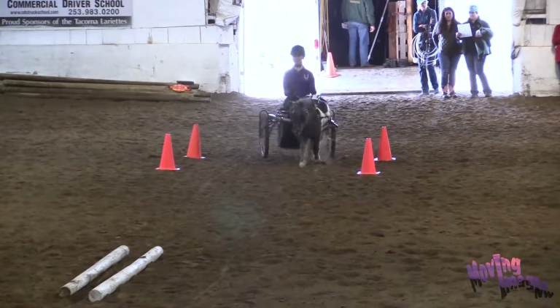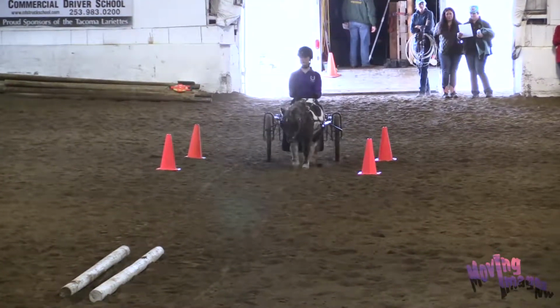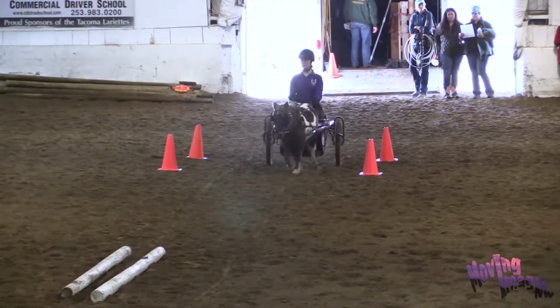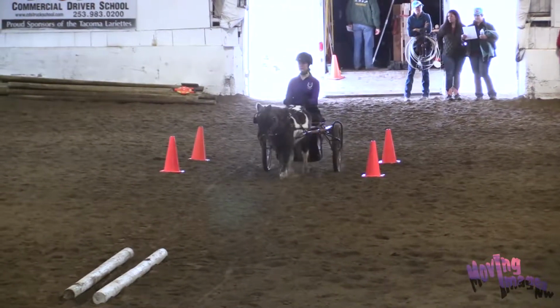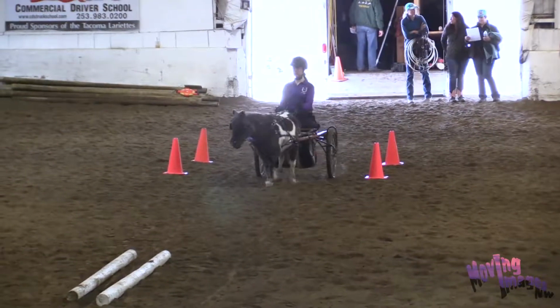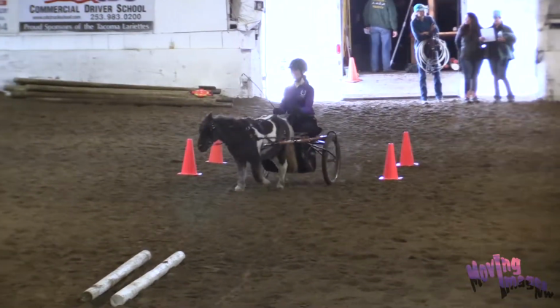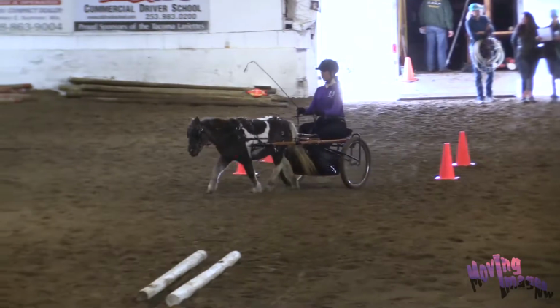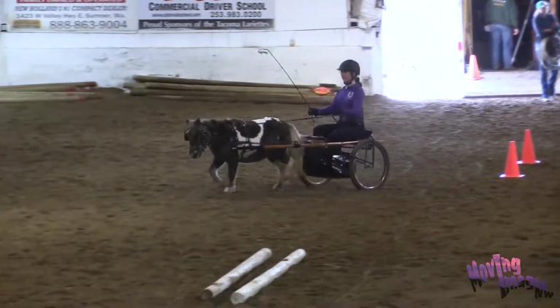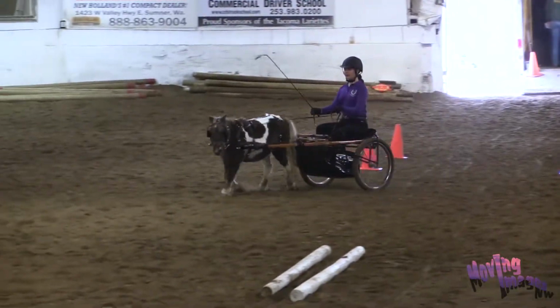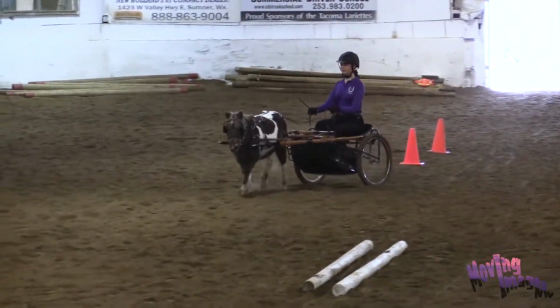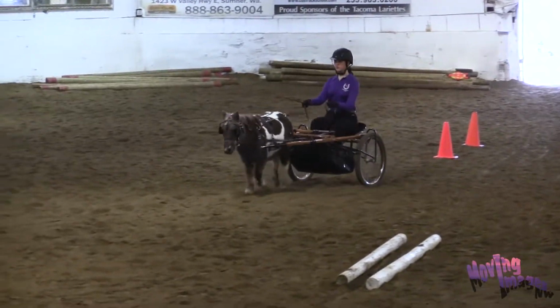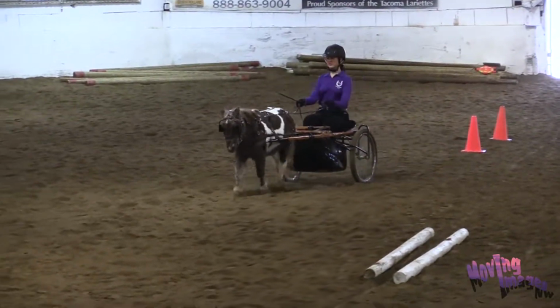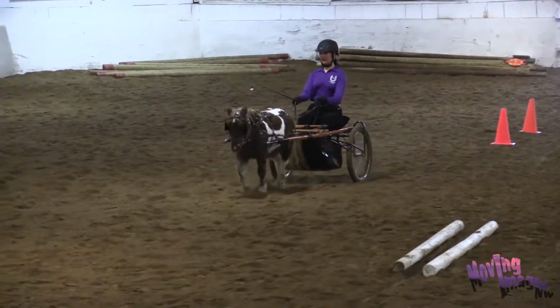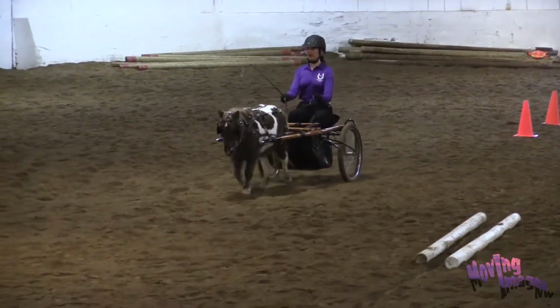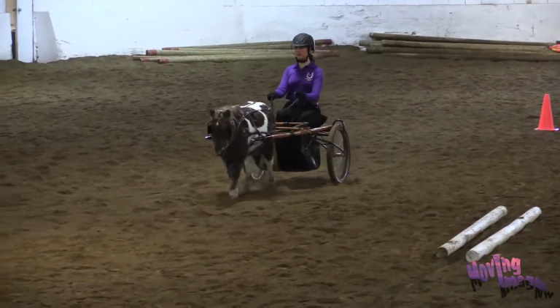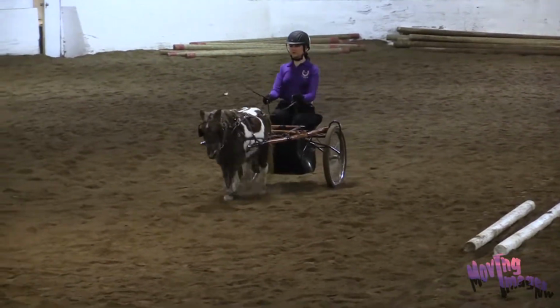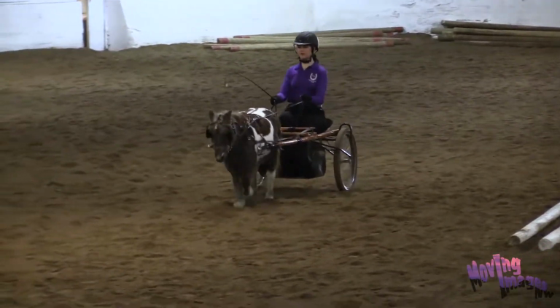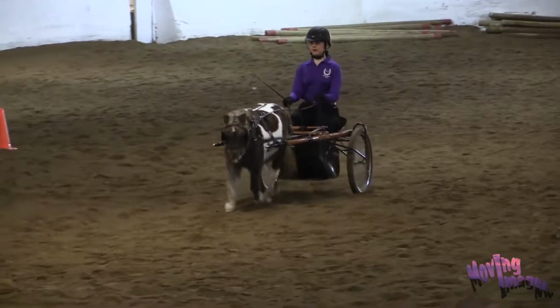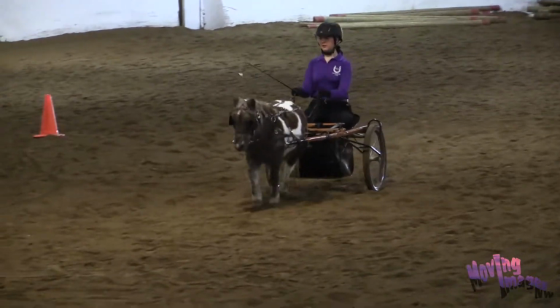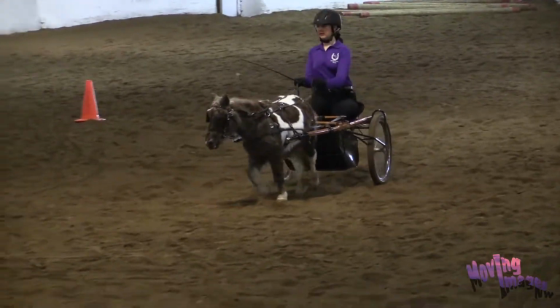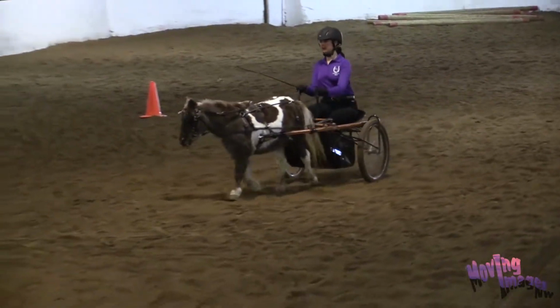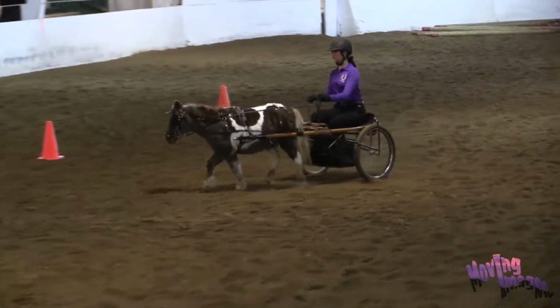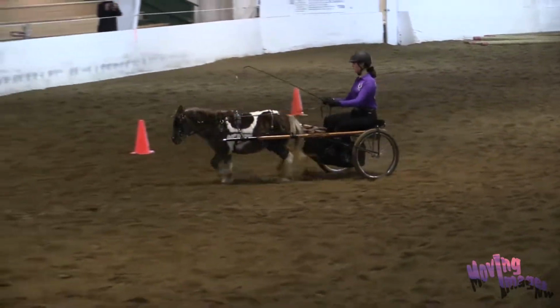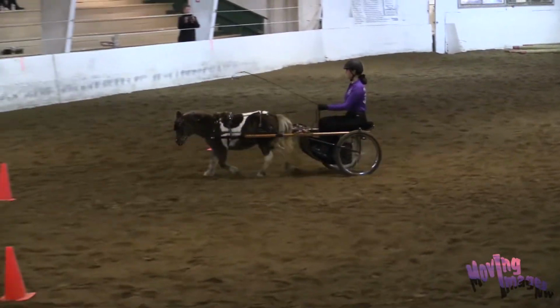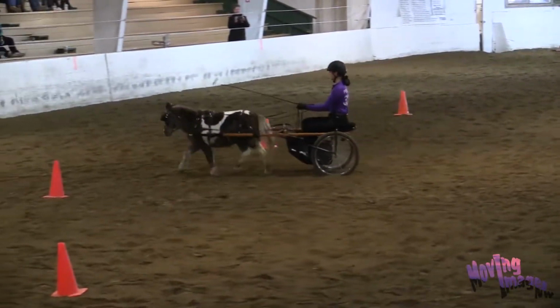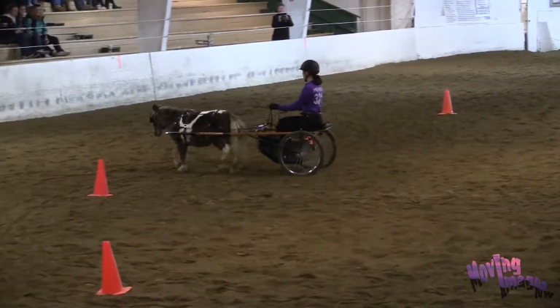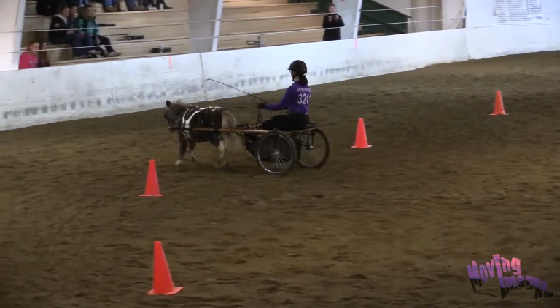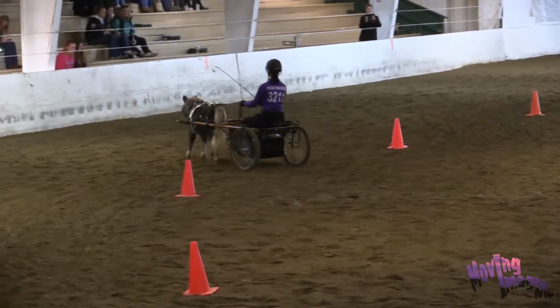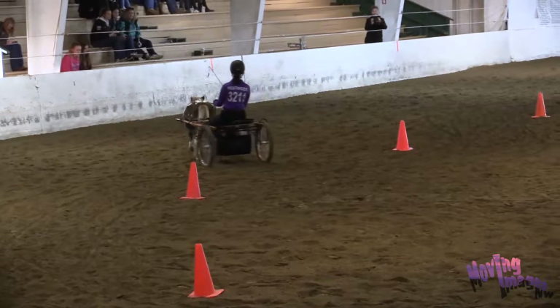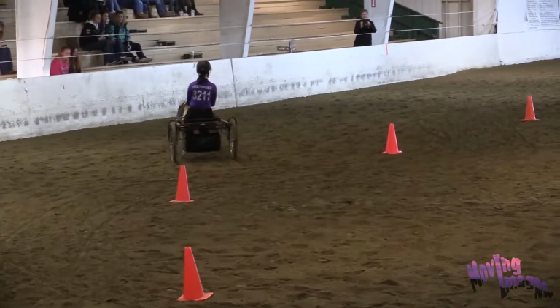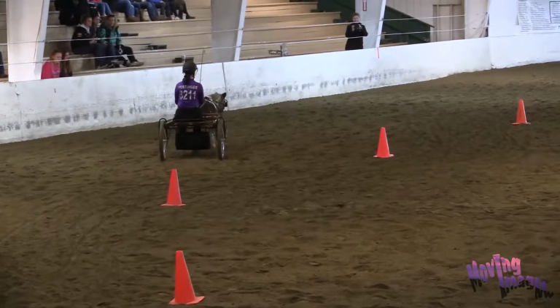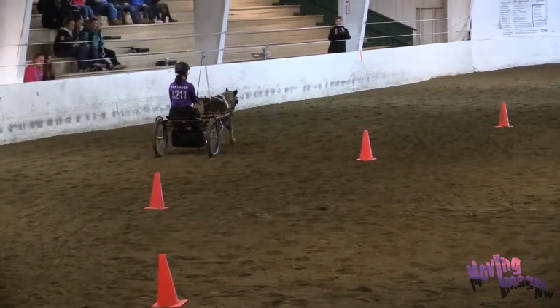And then she's going to build to a working trot, and then down.